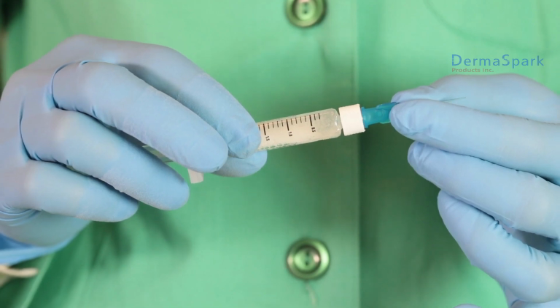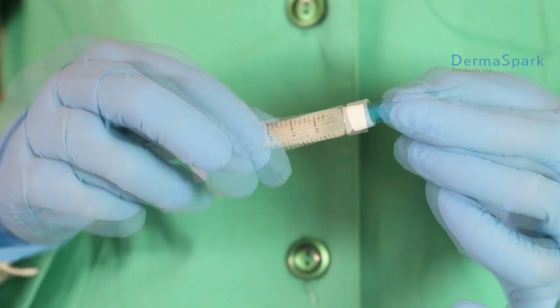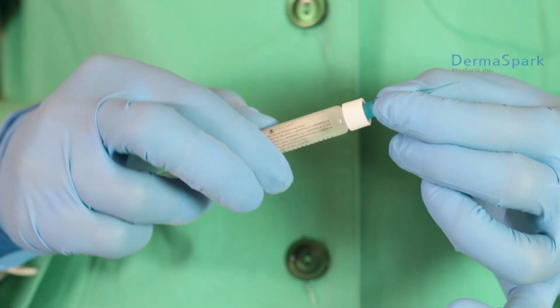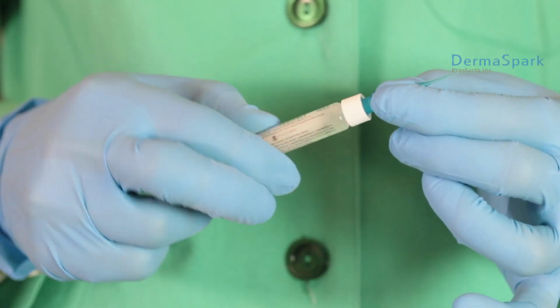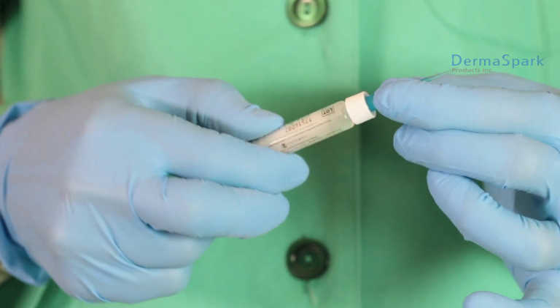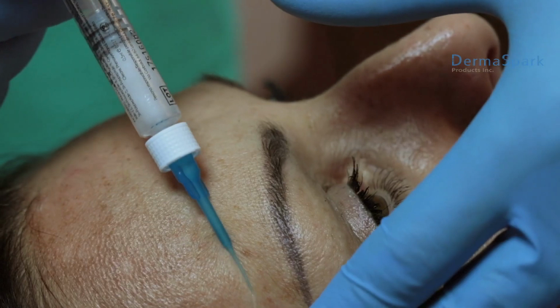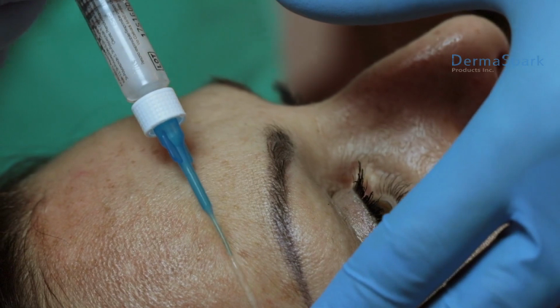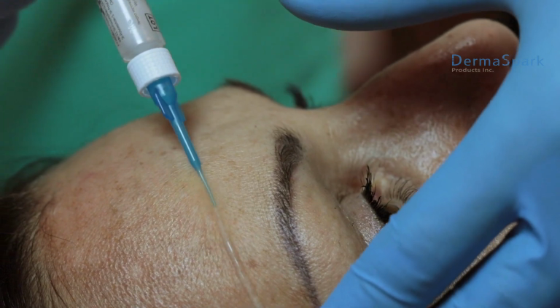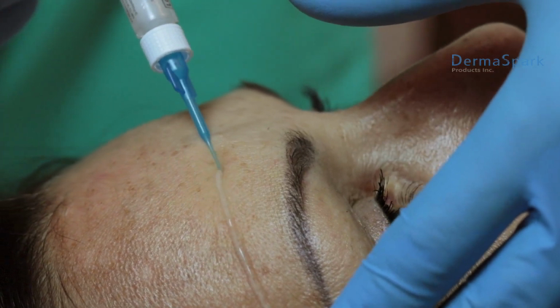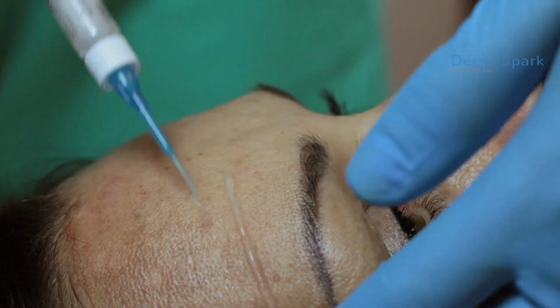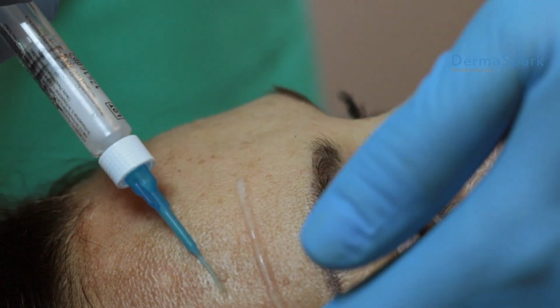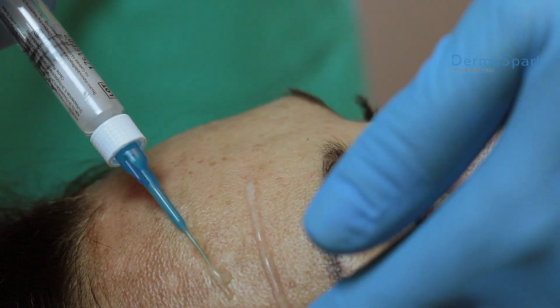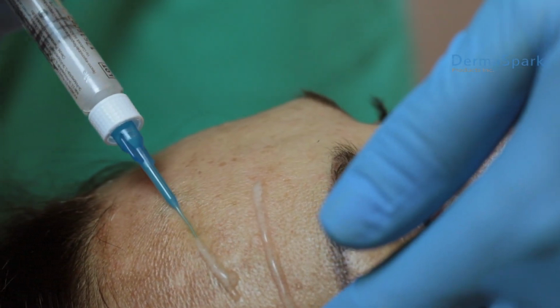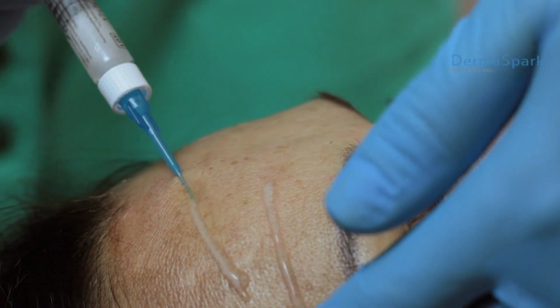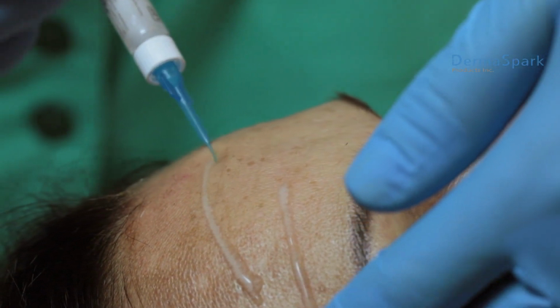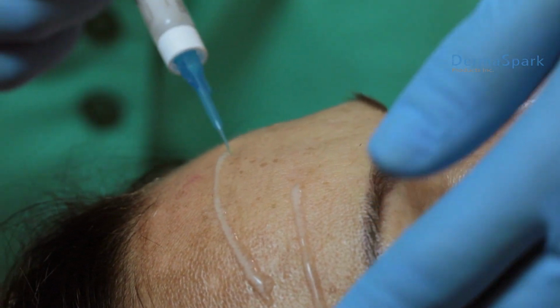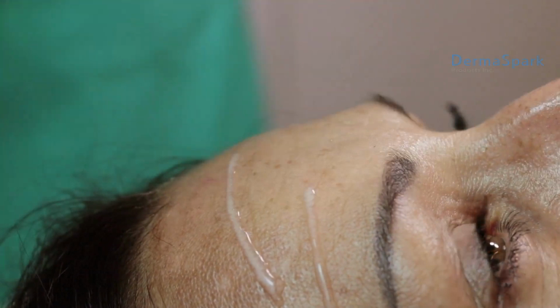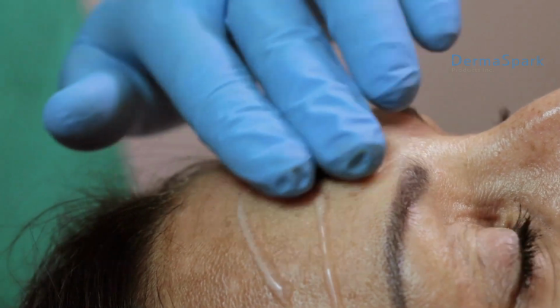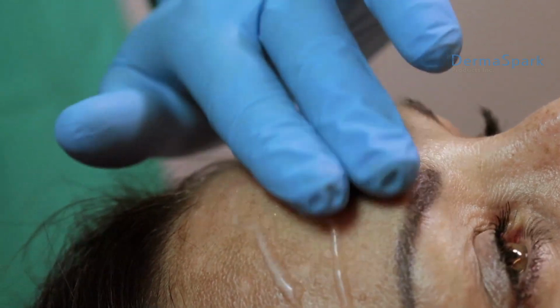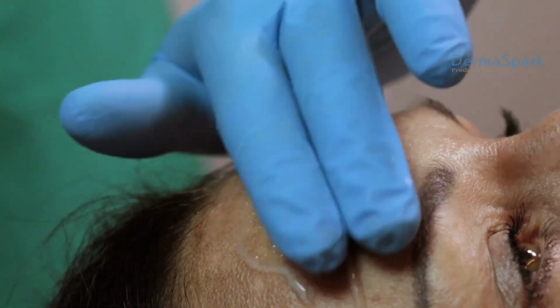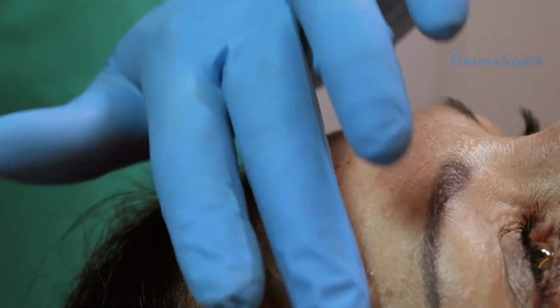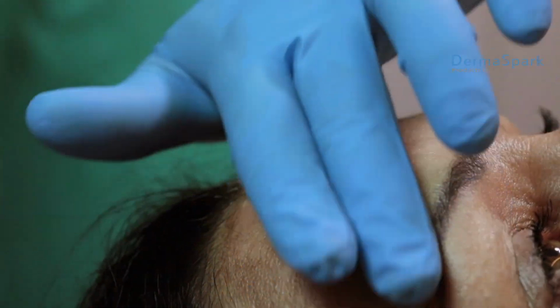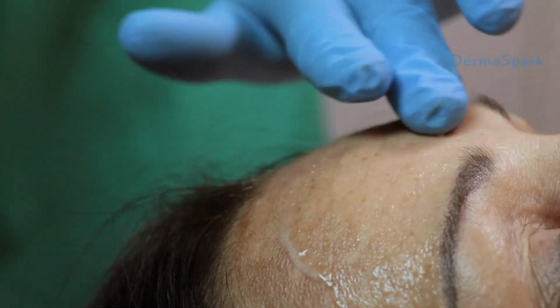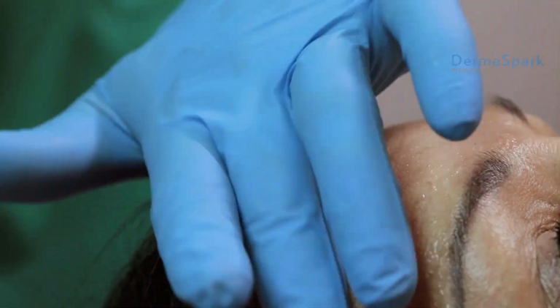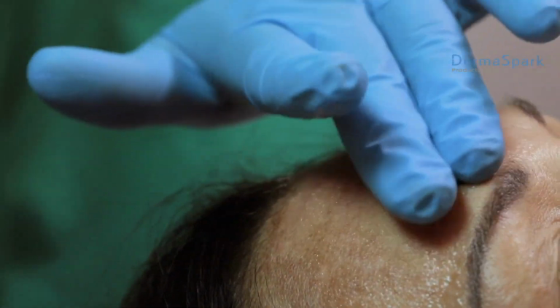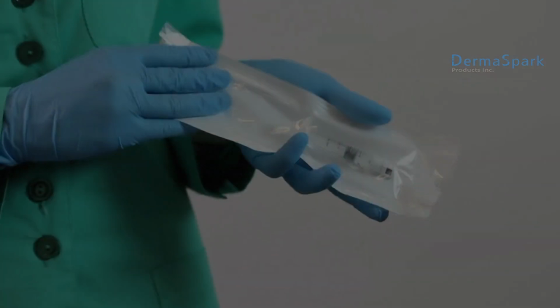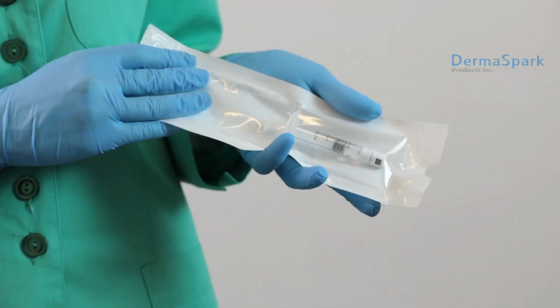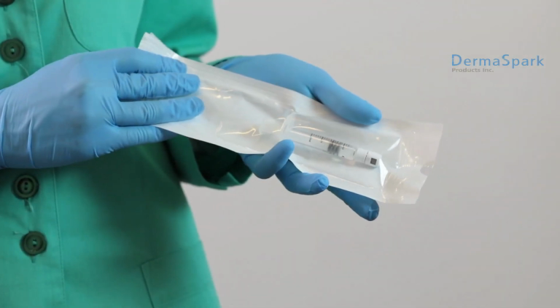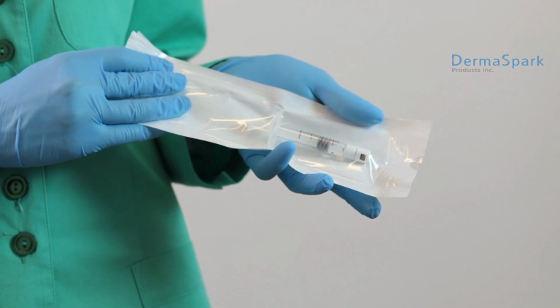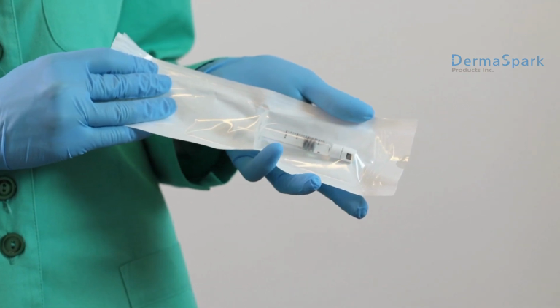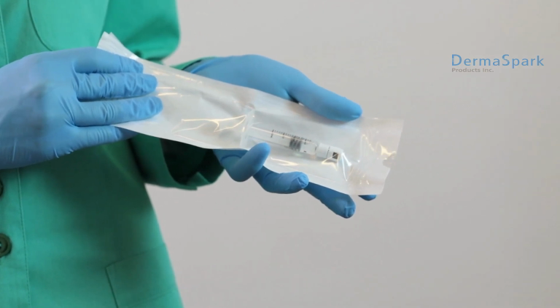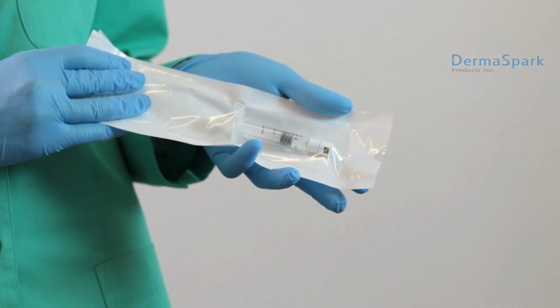Ready Medical is a nodal line of ready-to-use topical and sterile products for anti-aging and post-treatment procedures. All Ready Medical products are sterile and therefore totally safe.